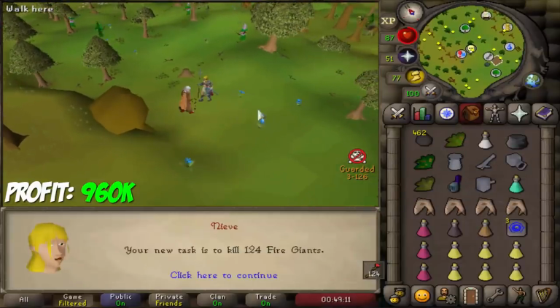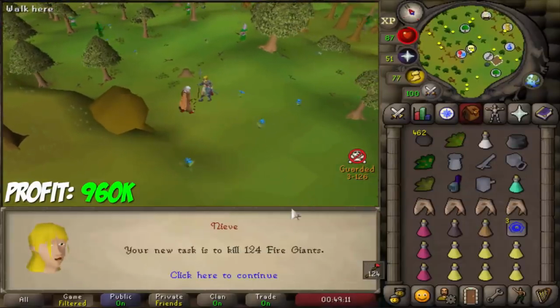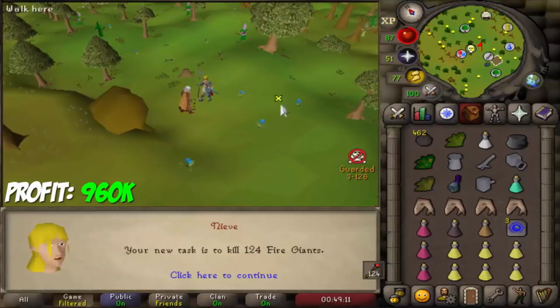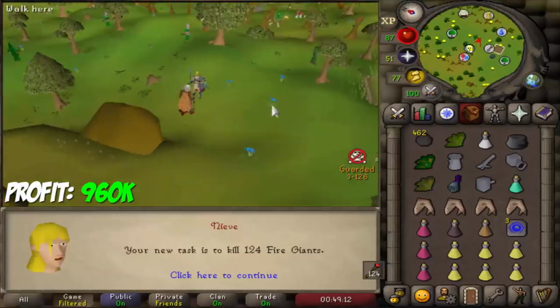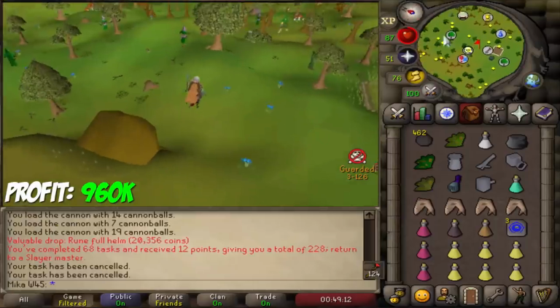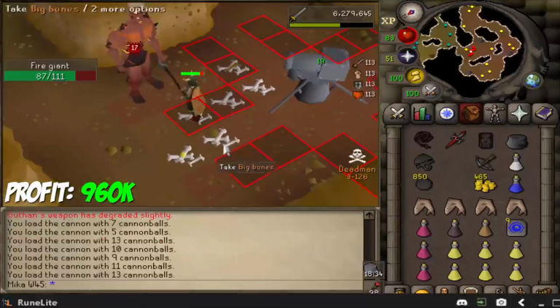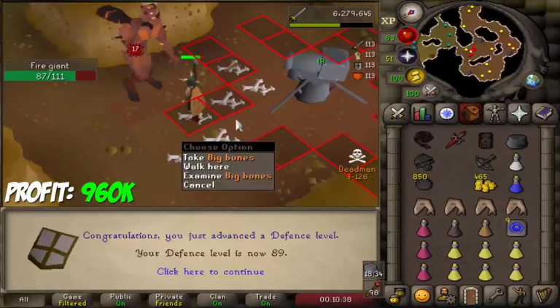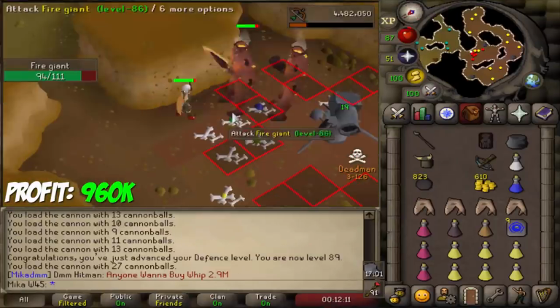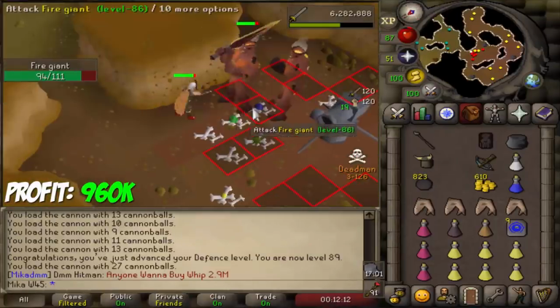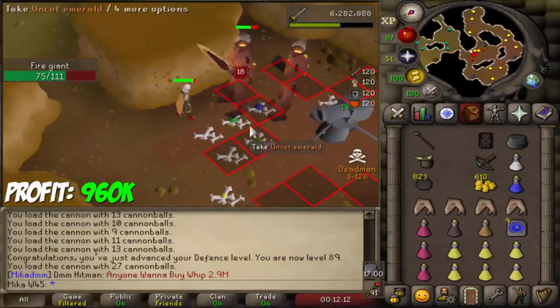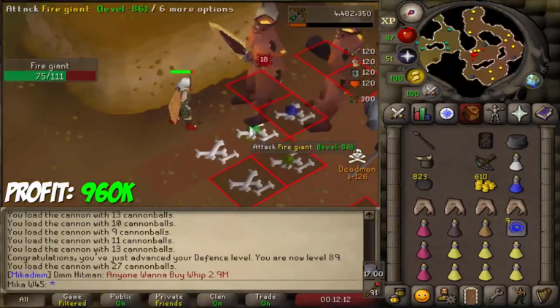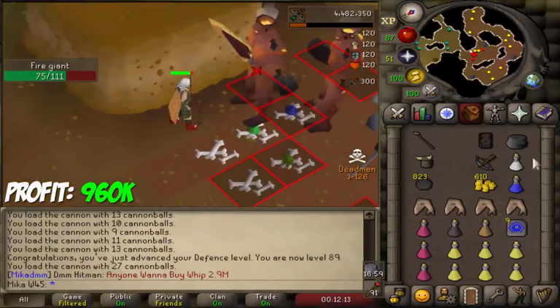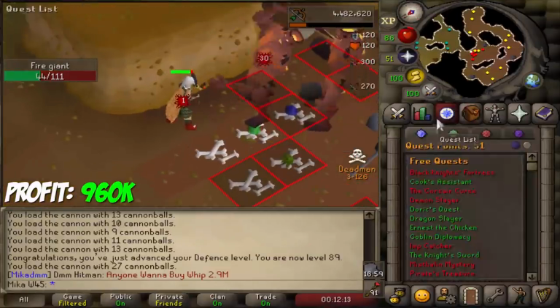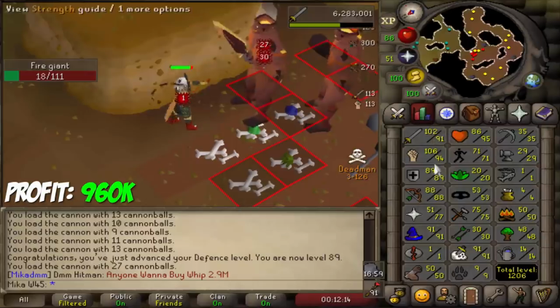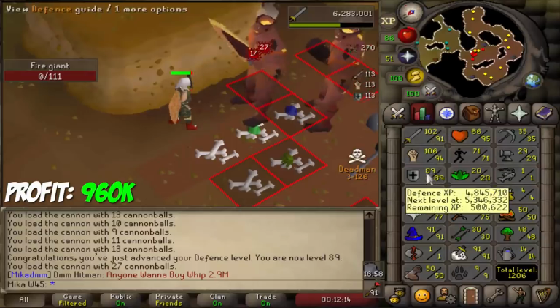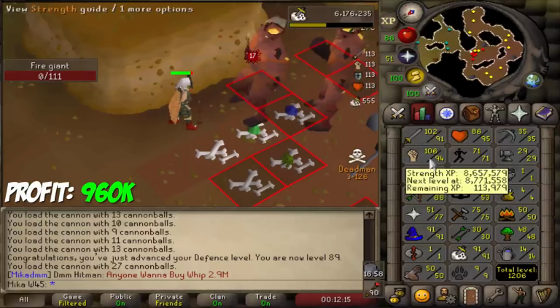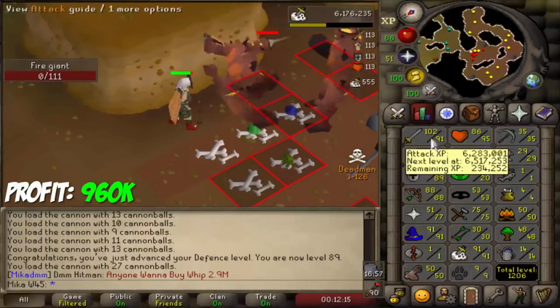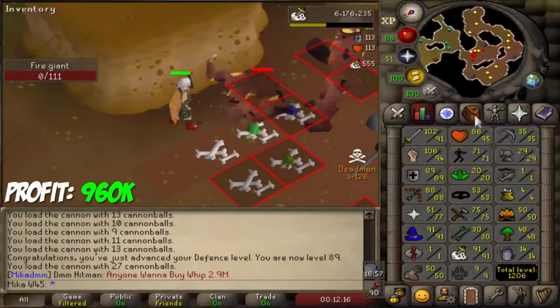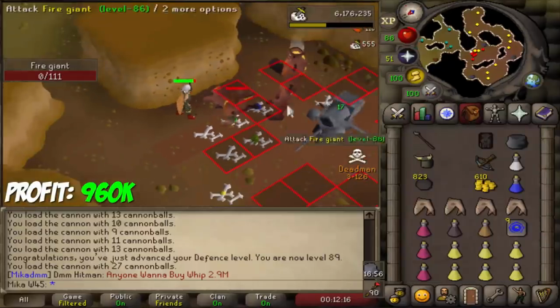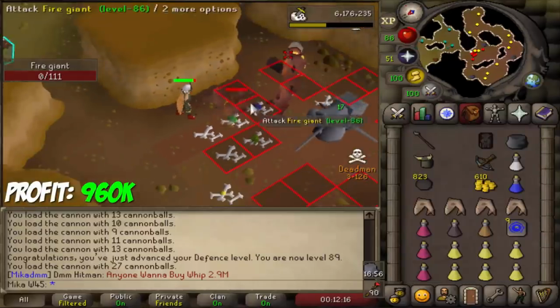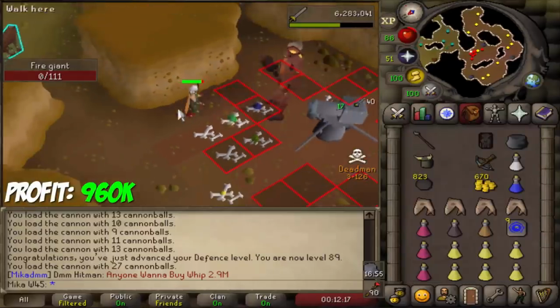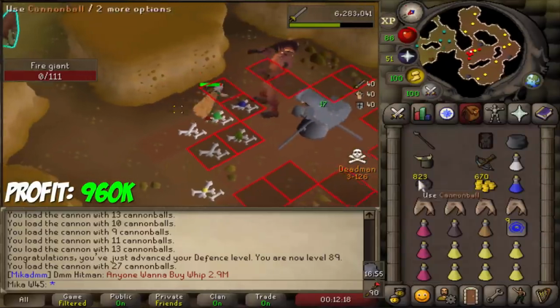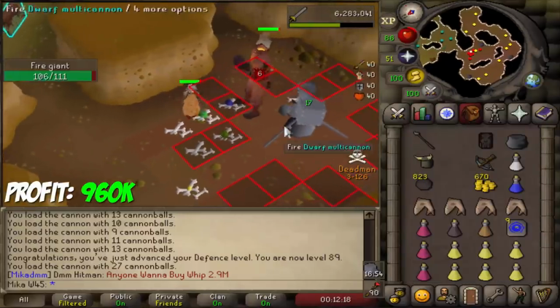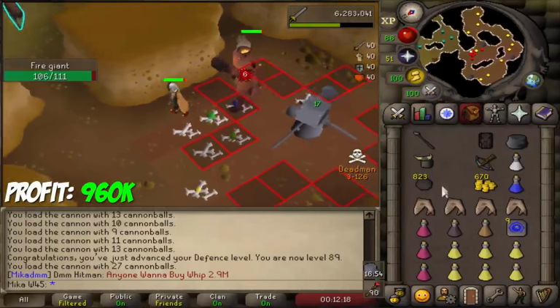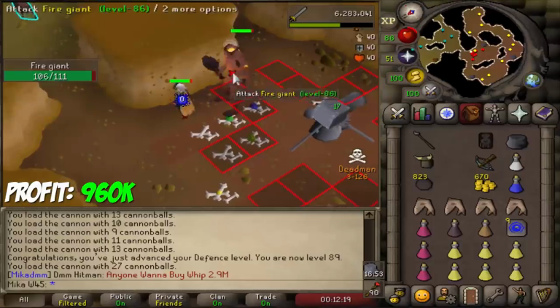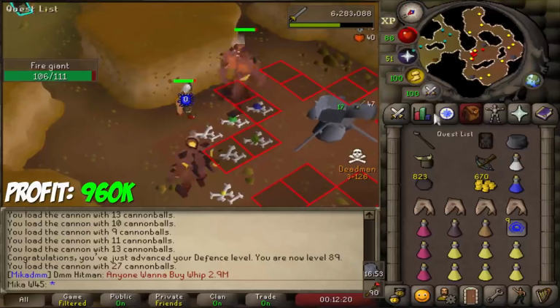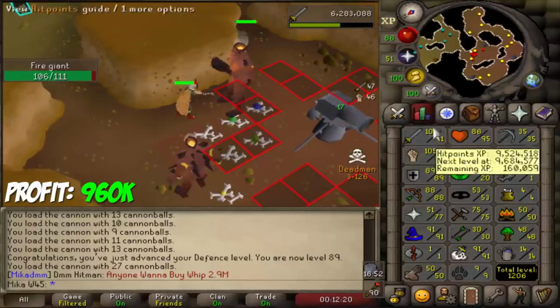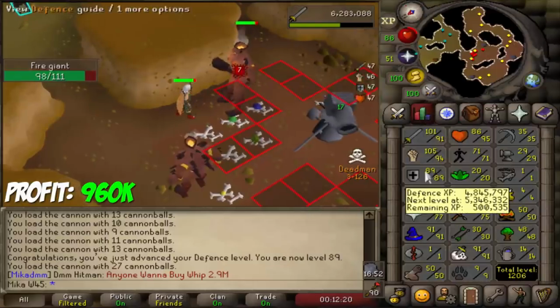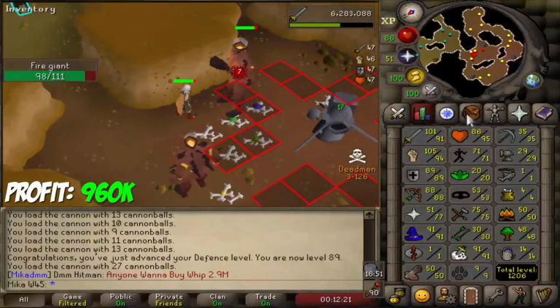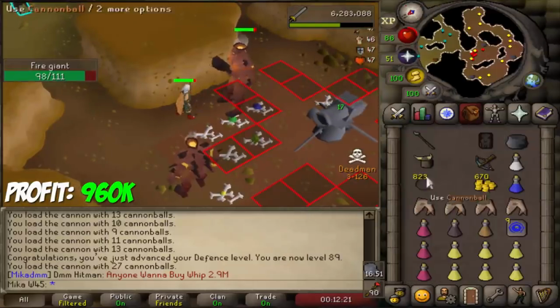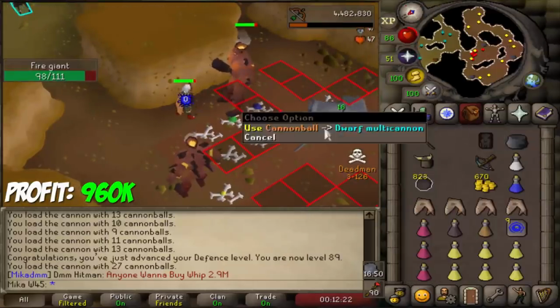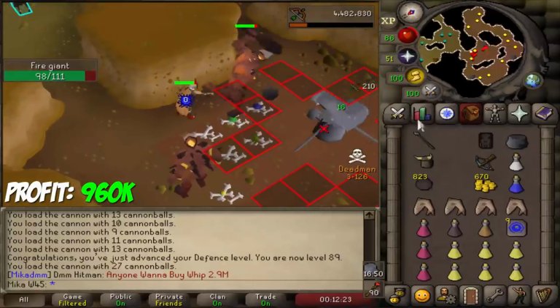The next task is fire giants again, so we're going to do those. We just got 89 defense on the task. I'm kind of heavily AFKing this one, but pretty damn nice. I am very close to having 90 base melee stats, which is kind of cool.